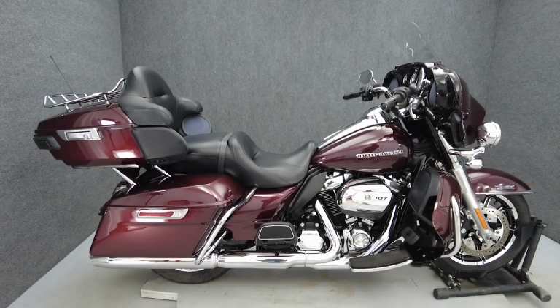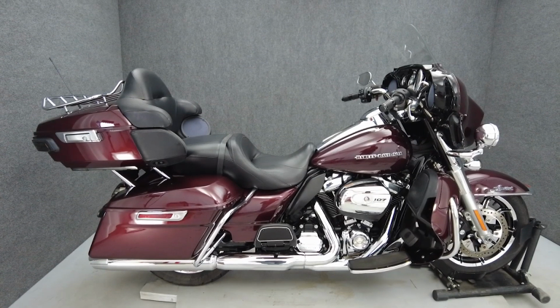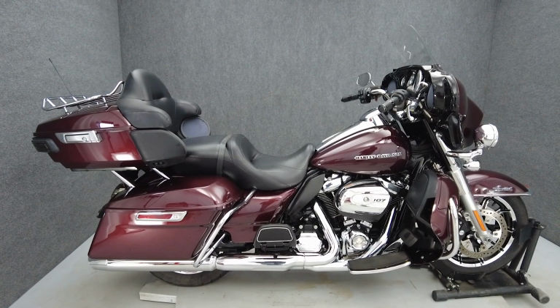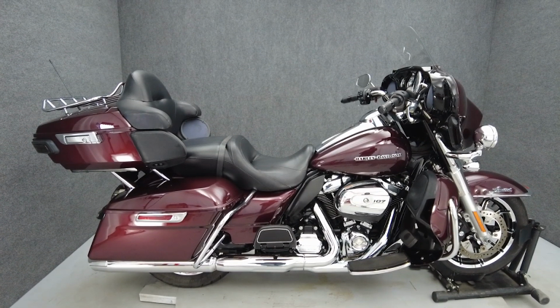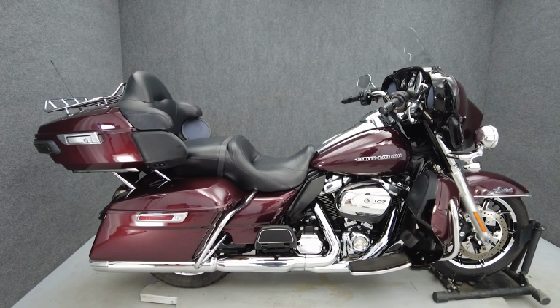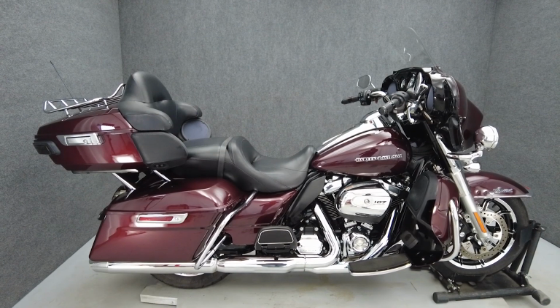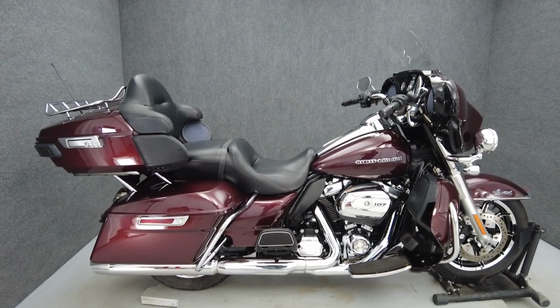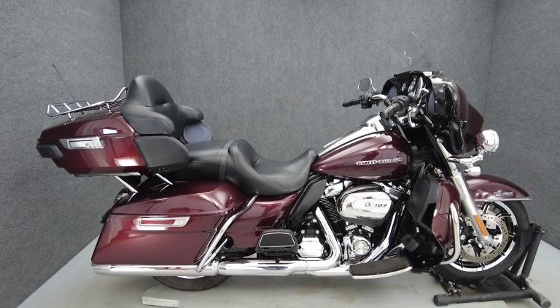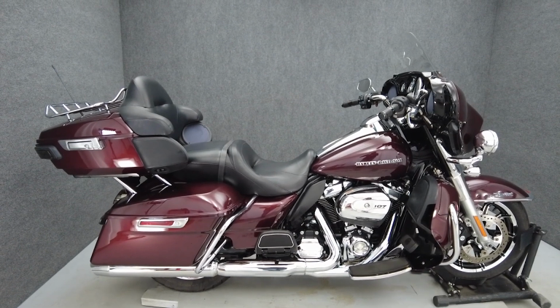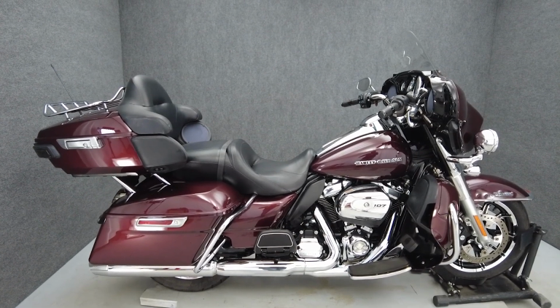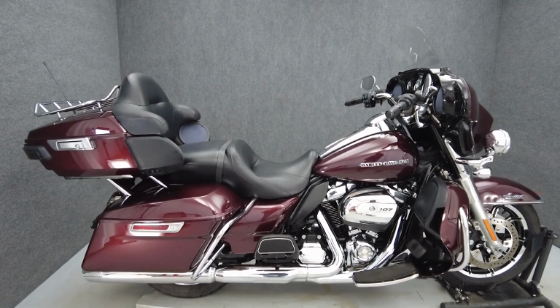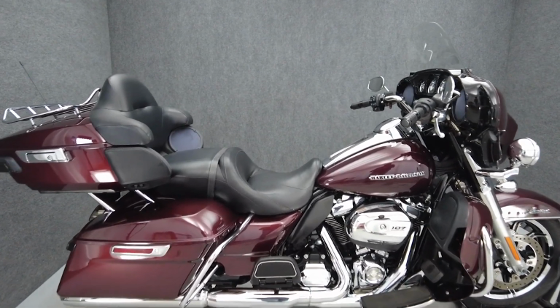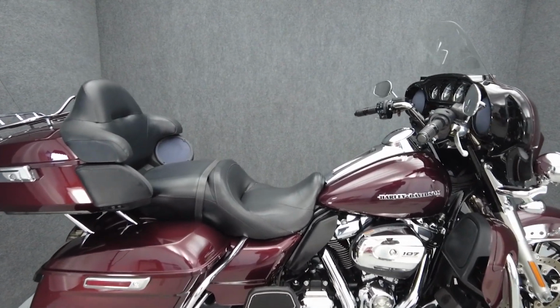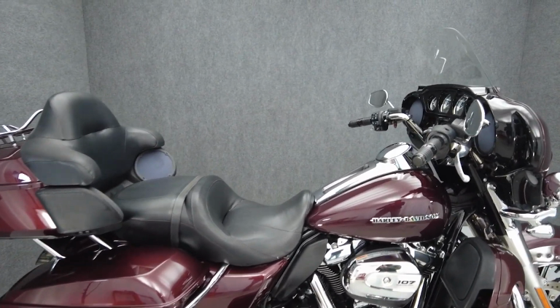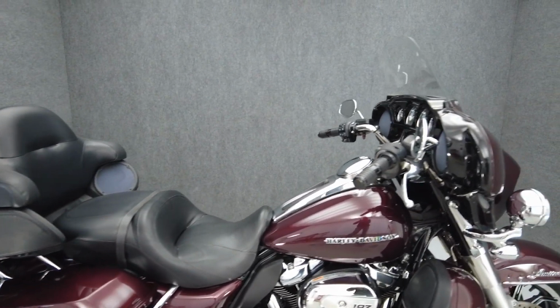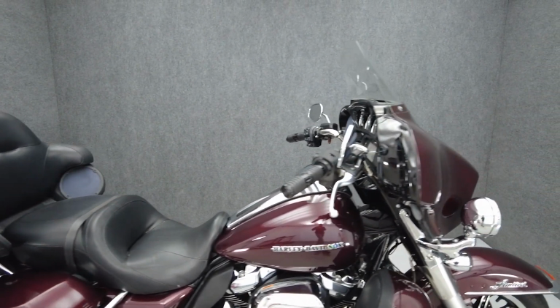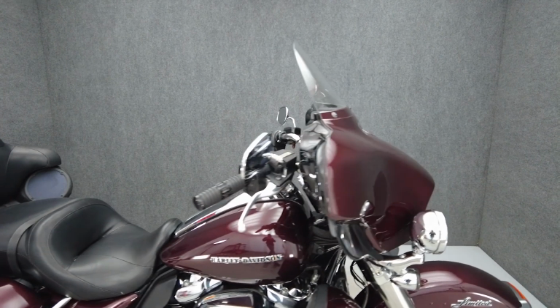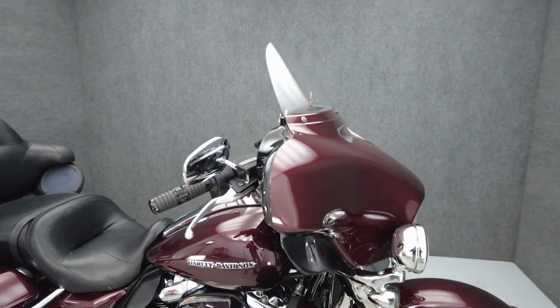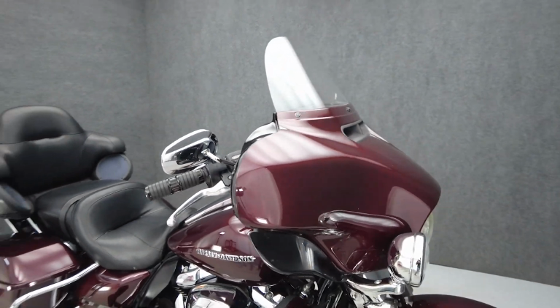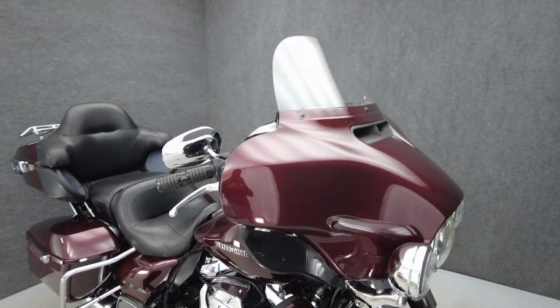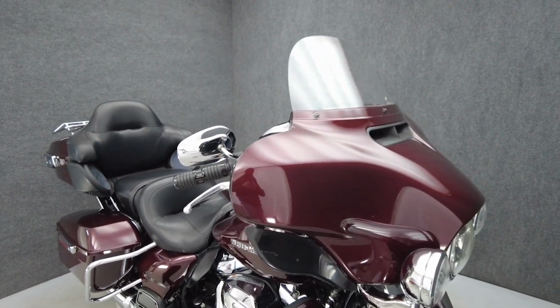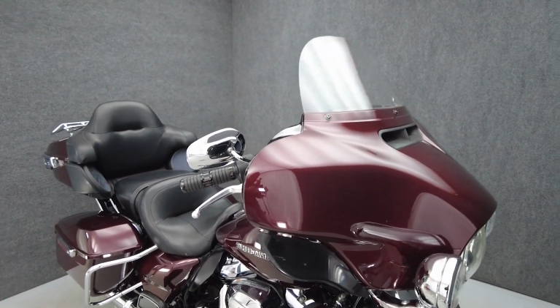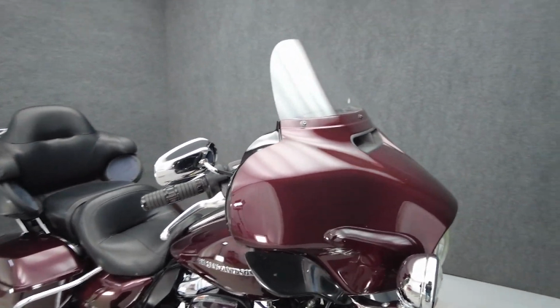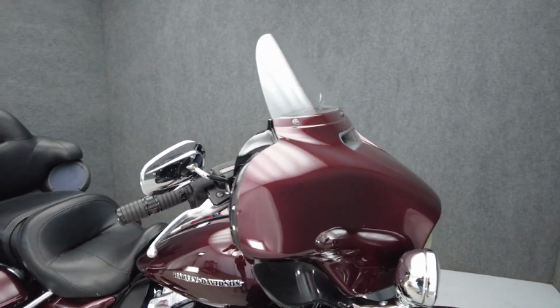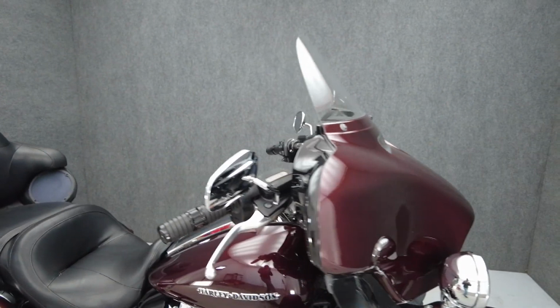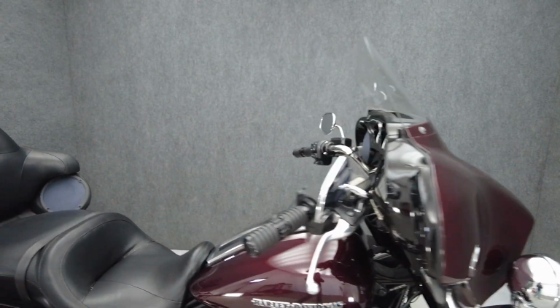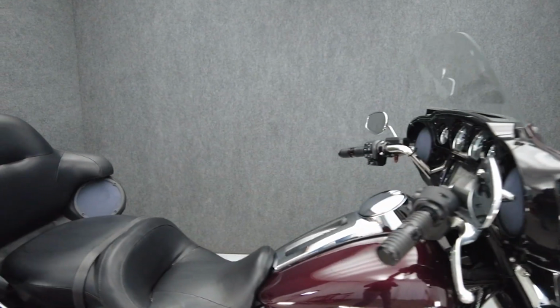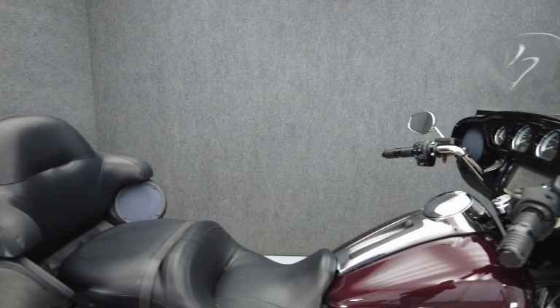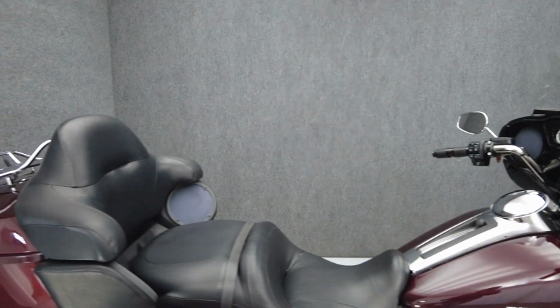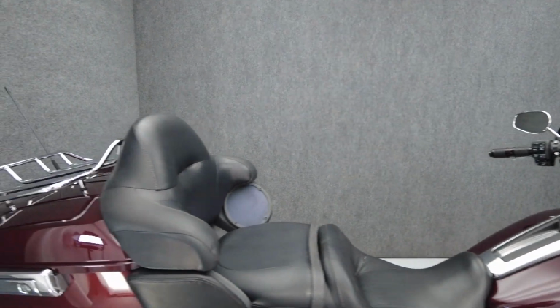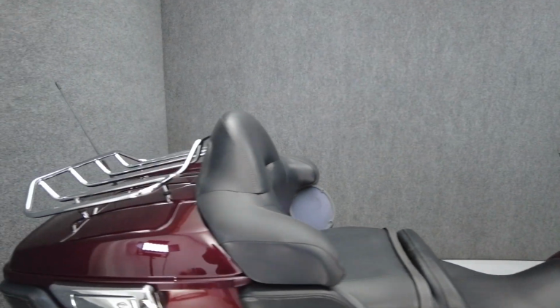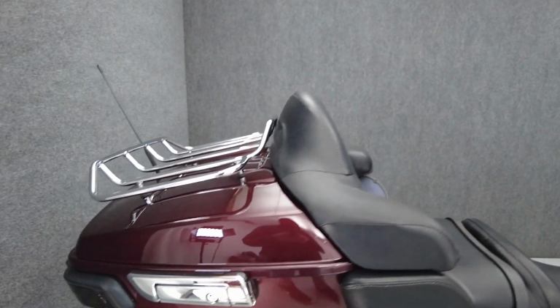Hey everyone, this is Keegan from National Power Sports. This 2018 Harley-Davidson Electra Glide Ultra Limited with 22,551 miles passes New York State inspection and runs well. It comes equipped with ABS, cruise control, heated grips, navigation GPS prep, and a multifunction four-speaker audio system.